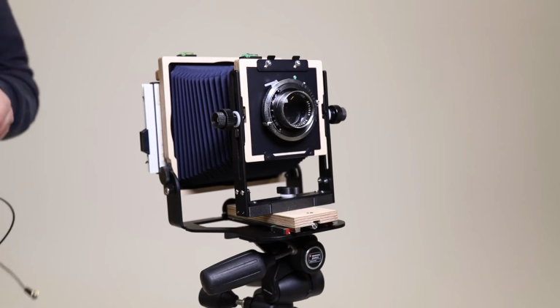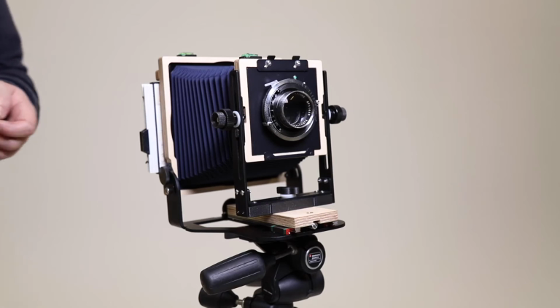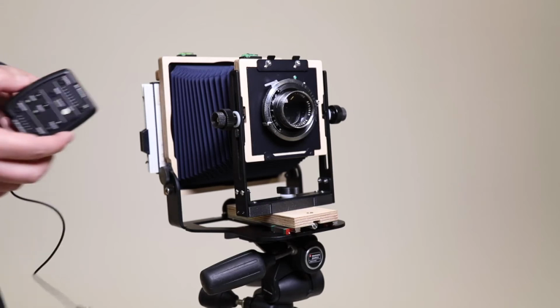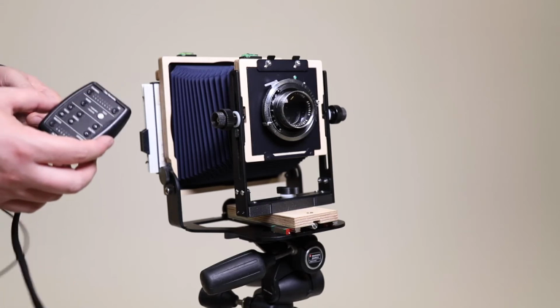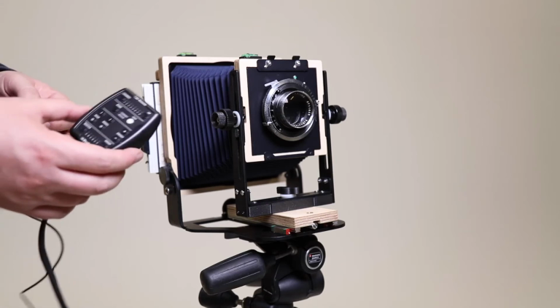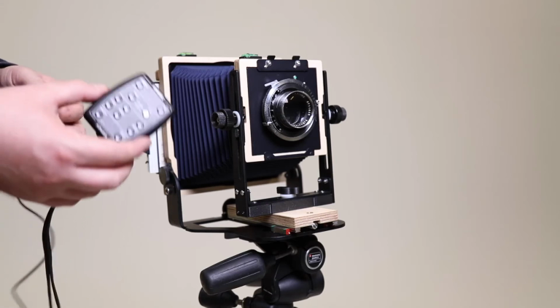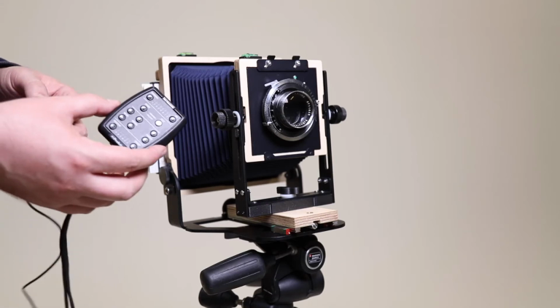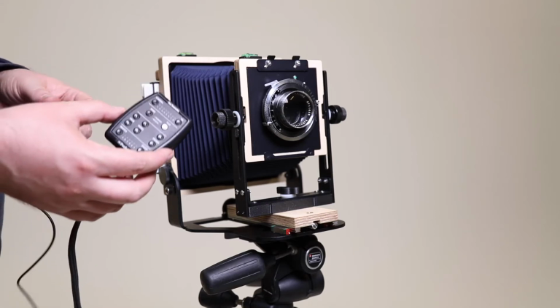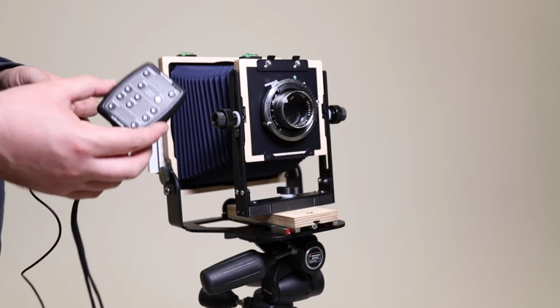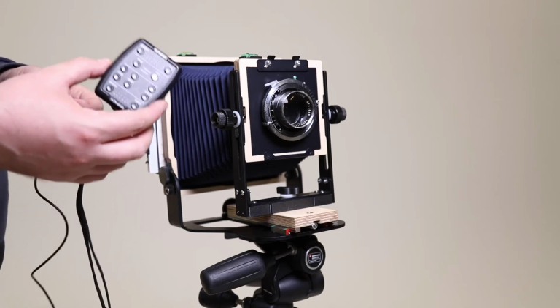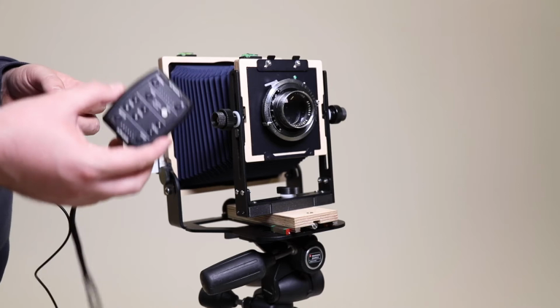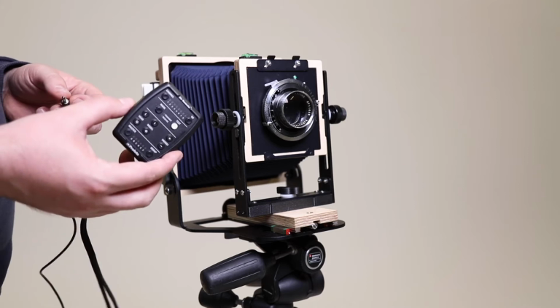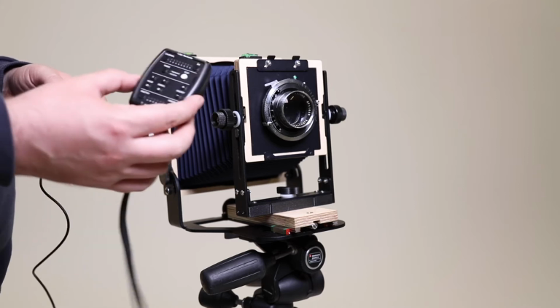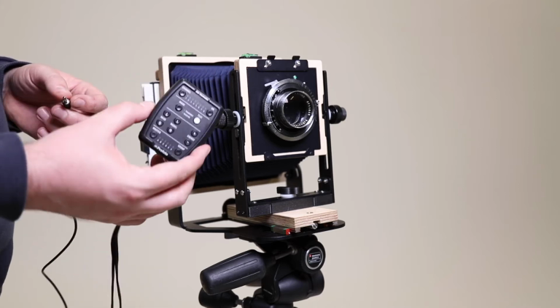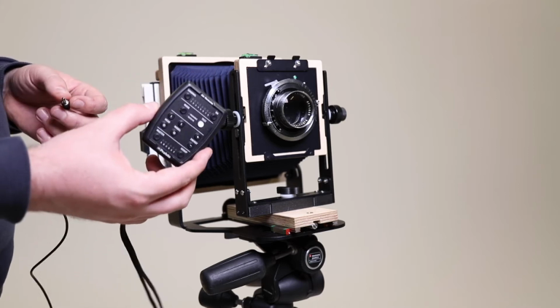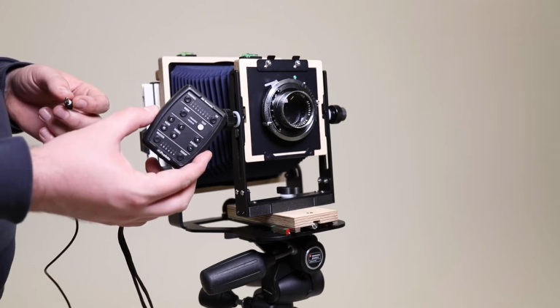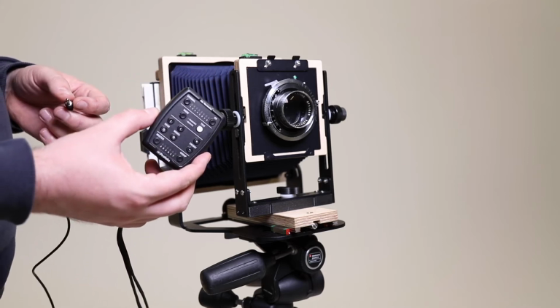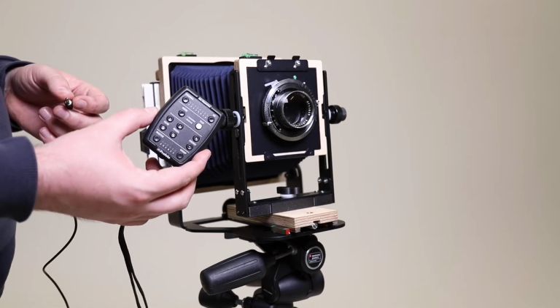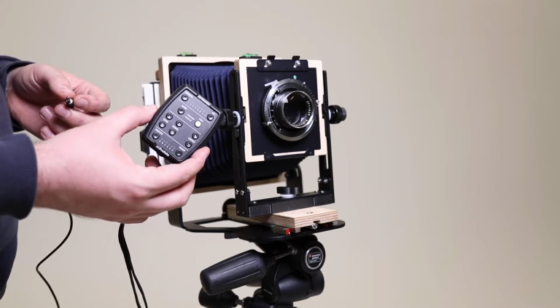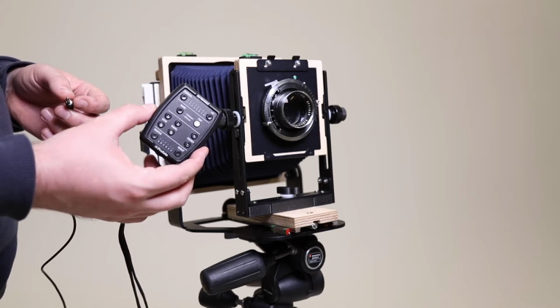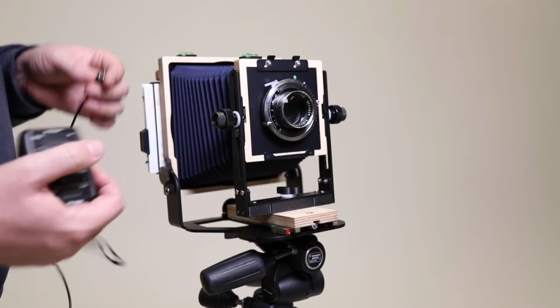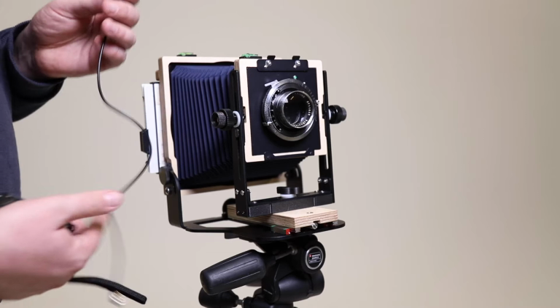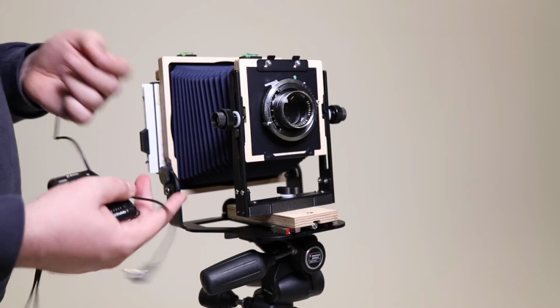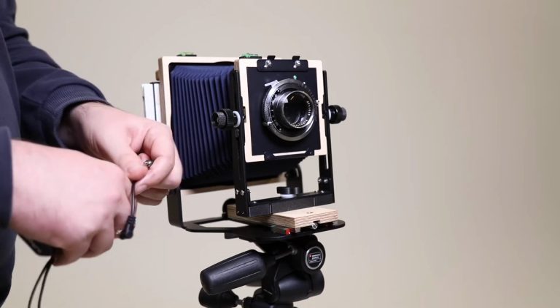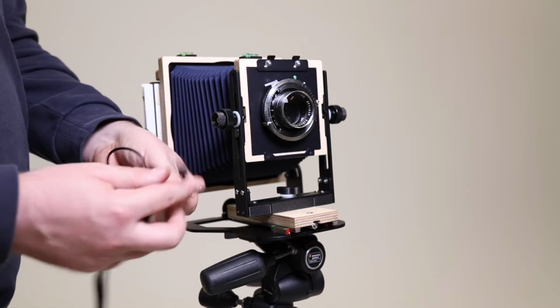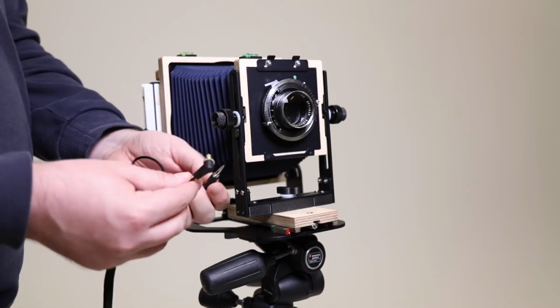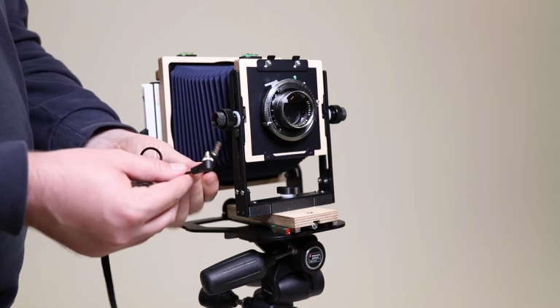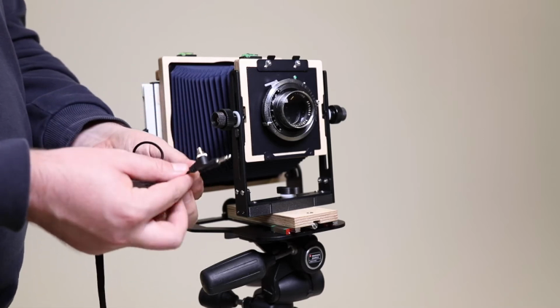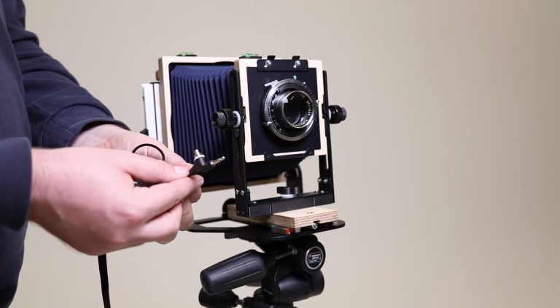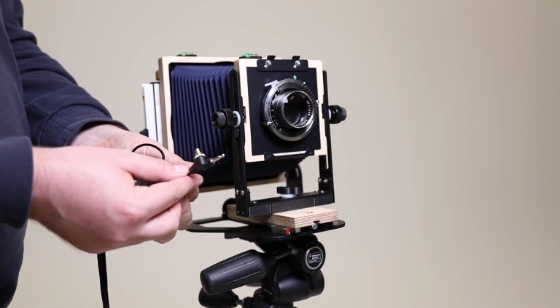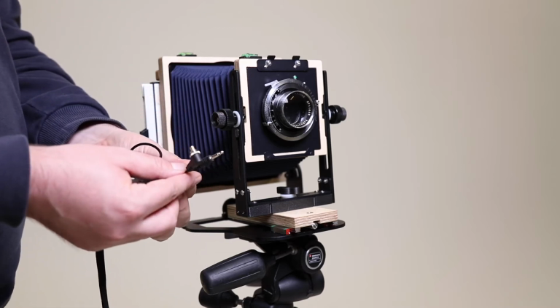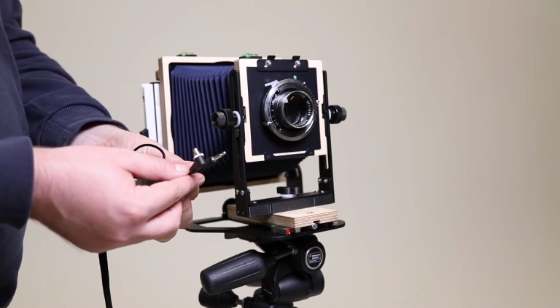Now we're going to take a look at how to connect a large format camera to your studio flash. You're going to need one of these — this is your Profoto Air Remote — and you'll also need one of these flash connection cables. There should be one of those in the bag that you got the camera with.